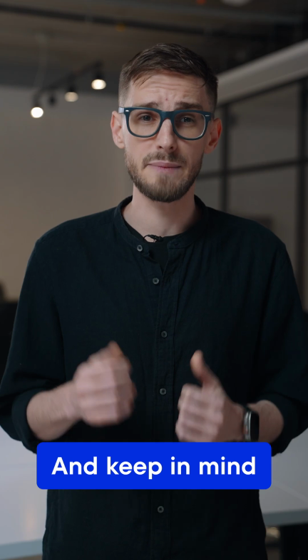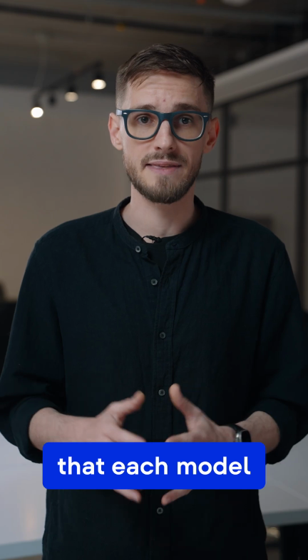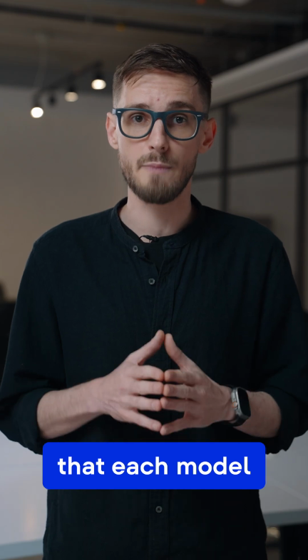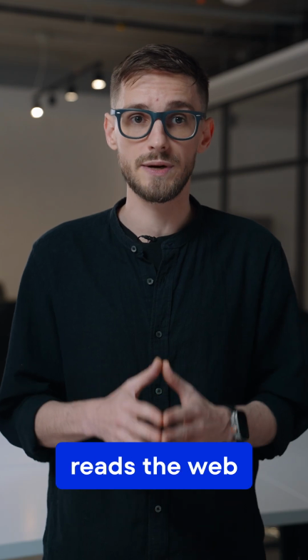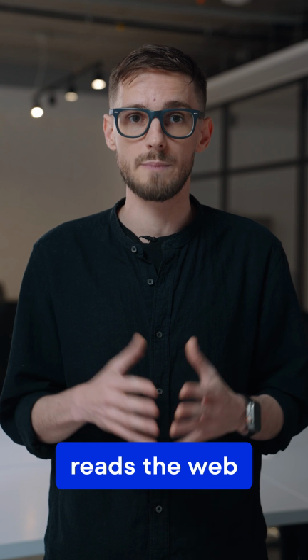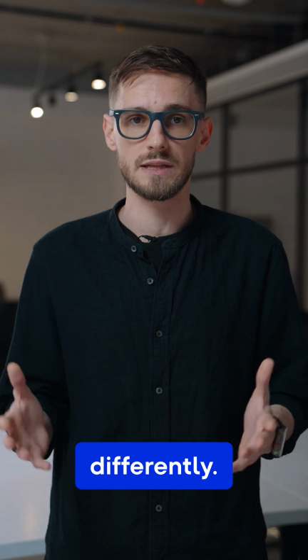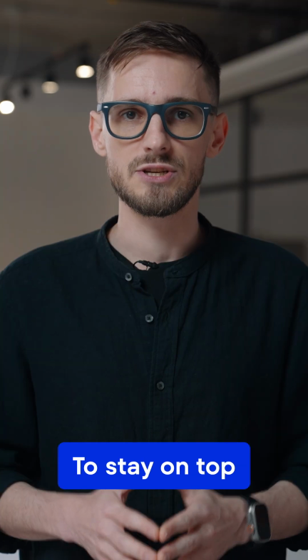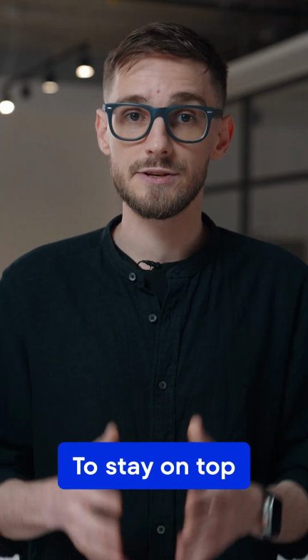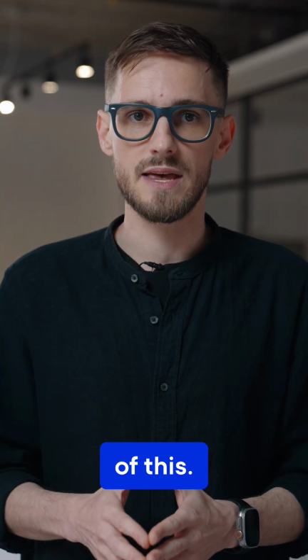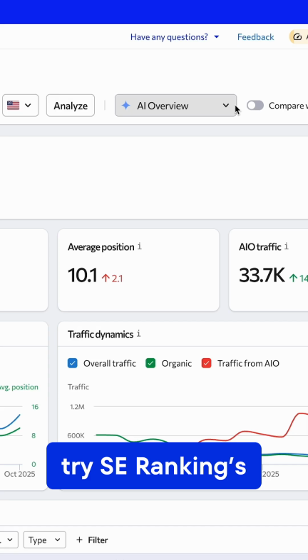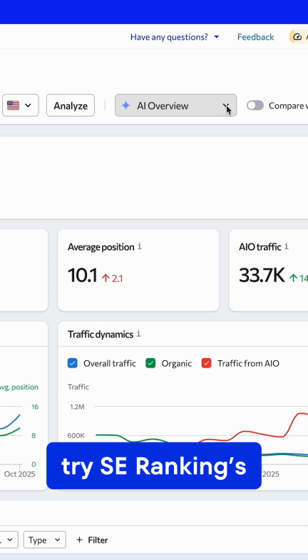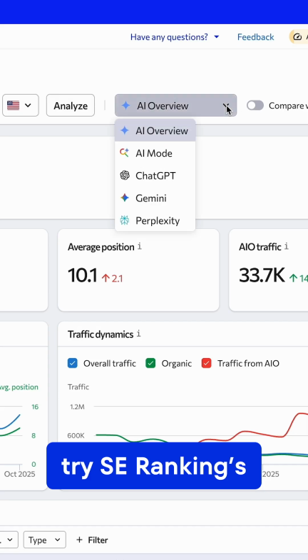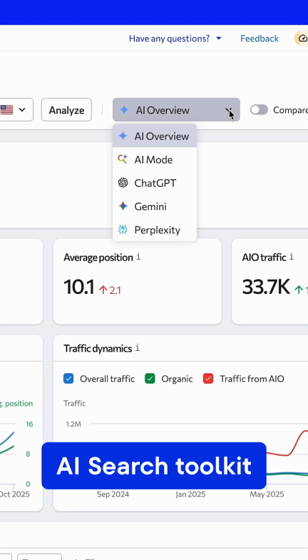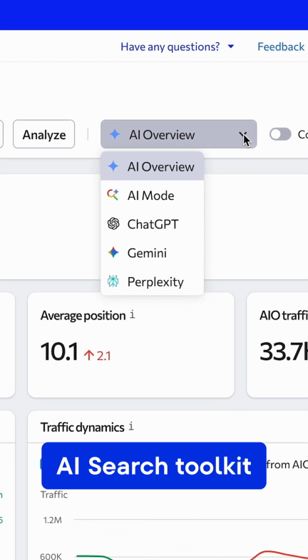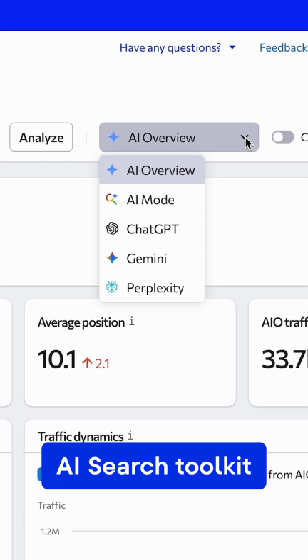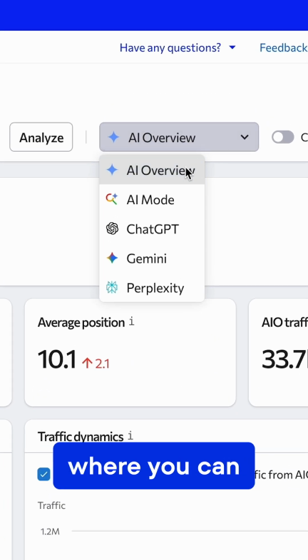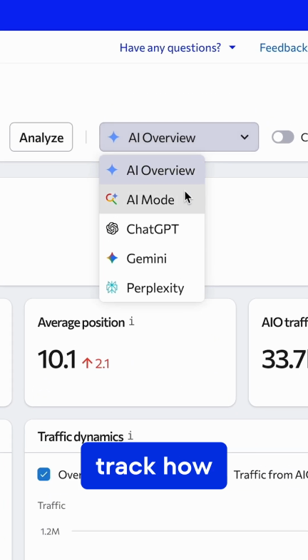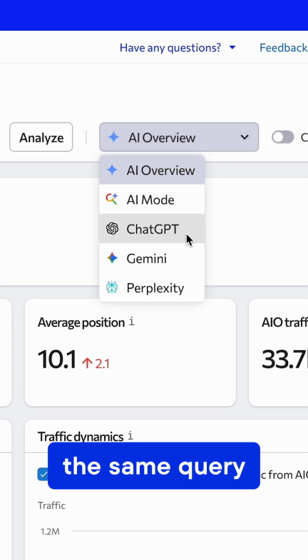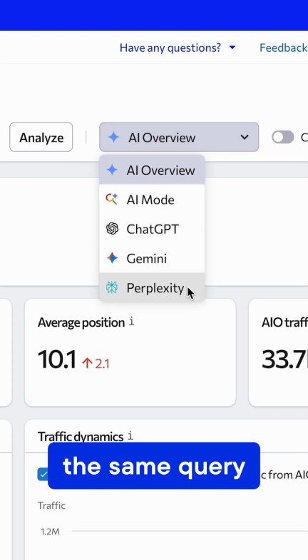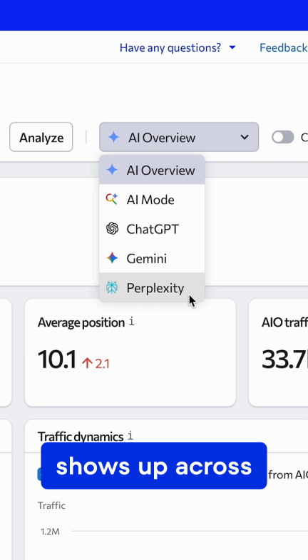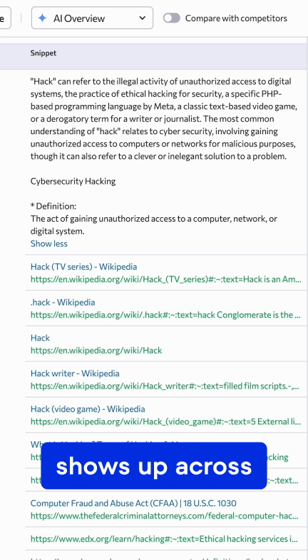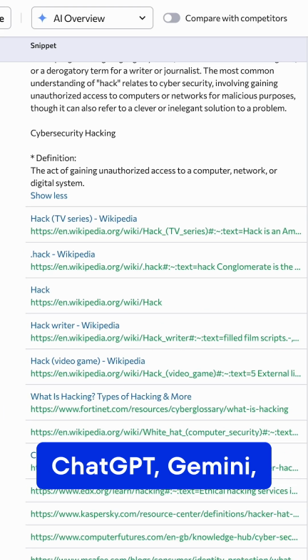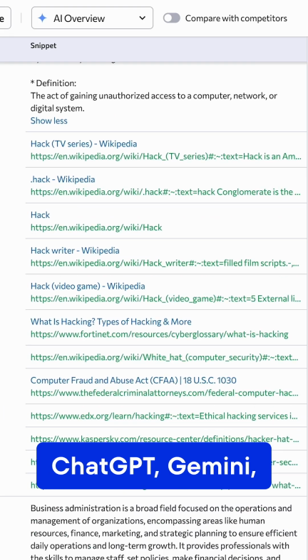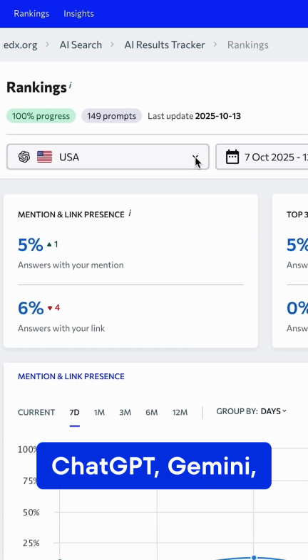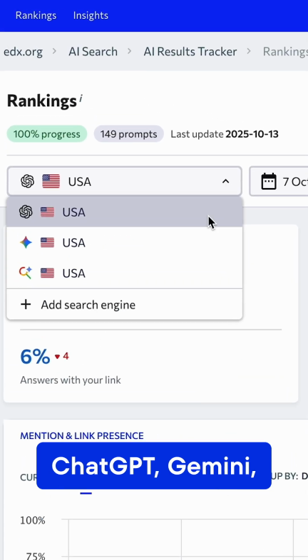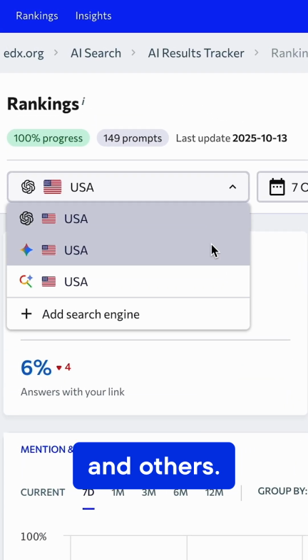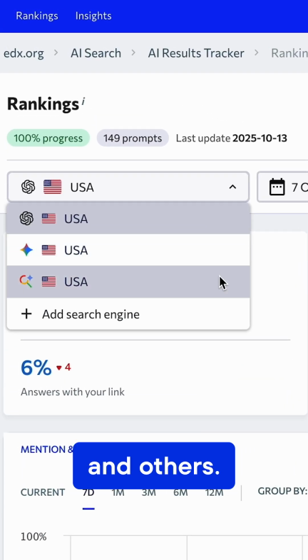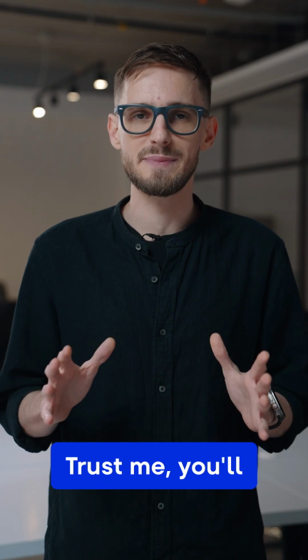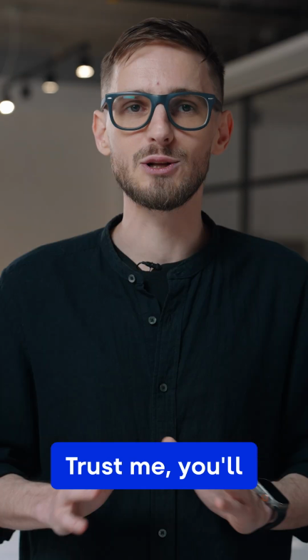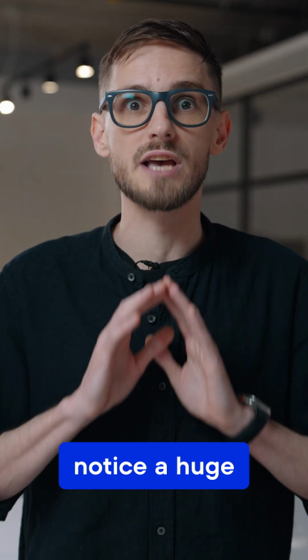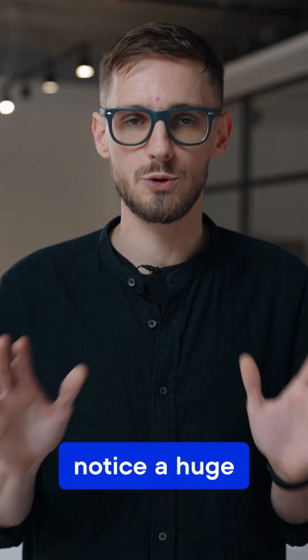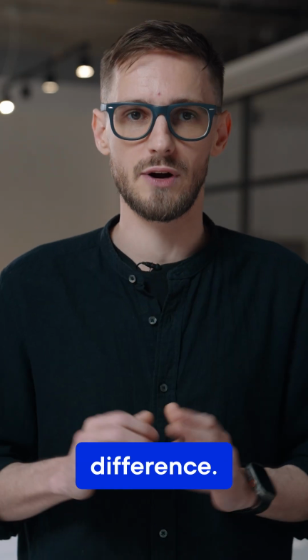Keep in mind that each model reads the web differently. To stay on top of this, try S-Rankings AI Search Toolkit, where you can track how the same query shows up across ChatGPT, Gemini, and others. Trust me, you'll notice a huge difference.